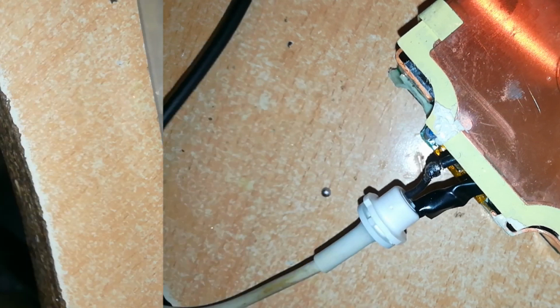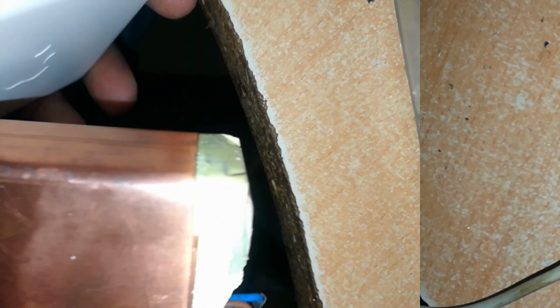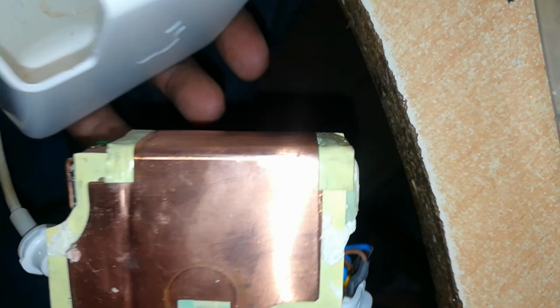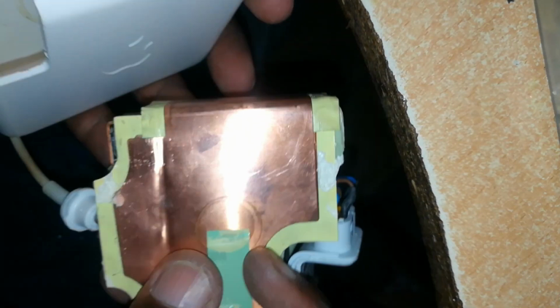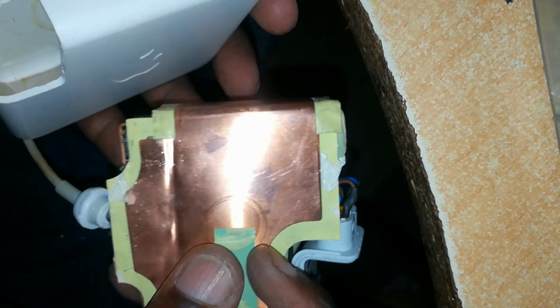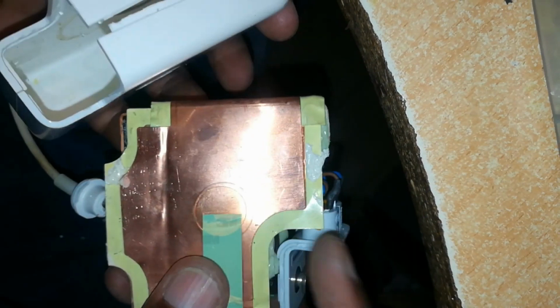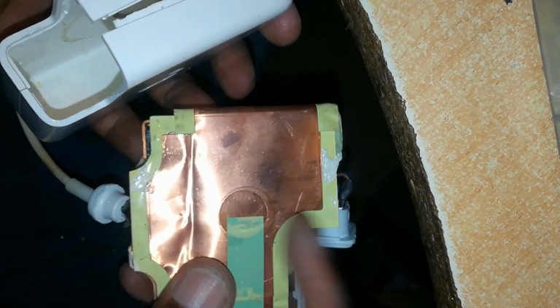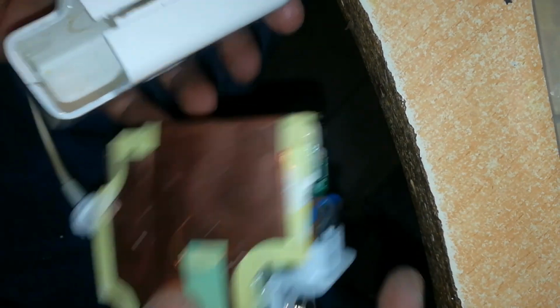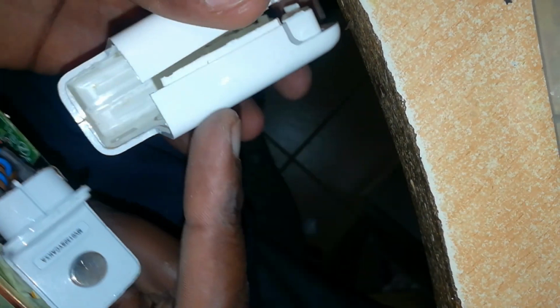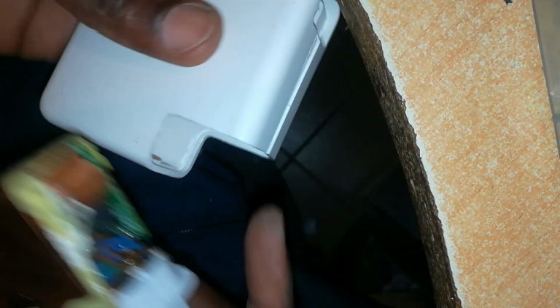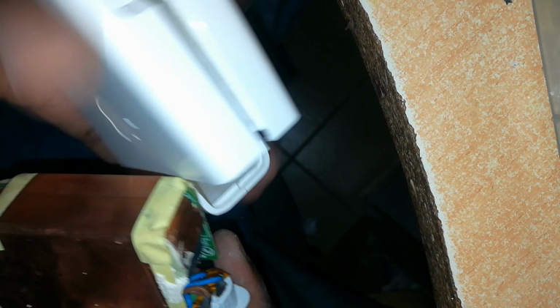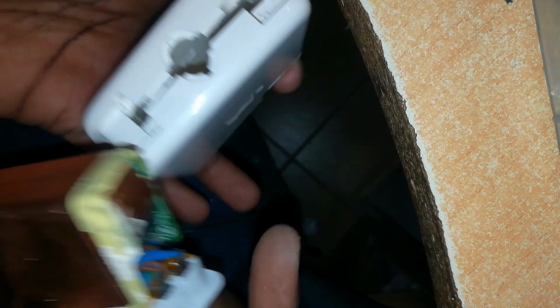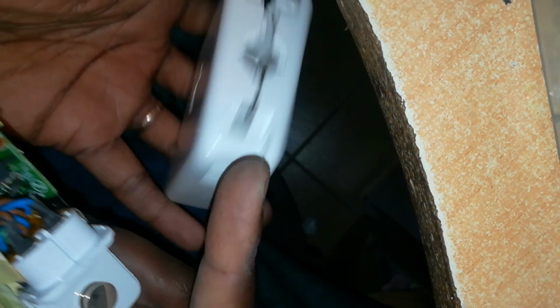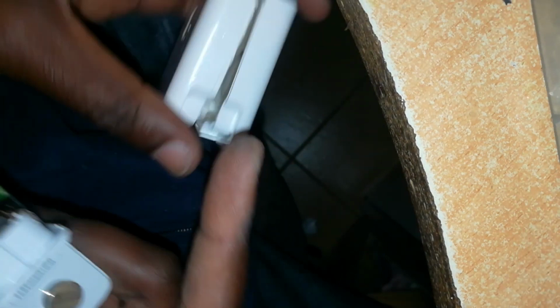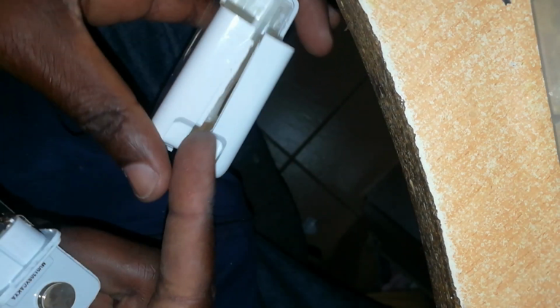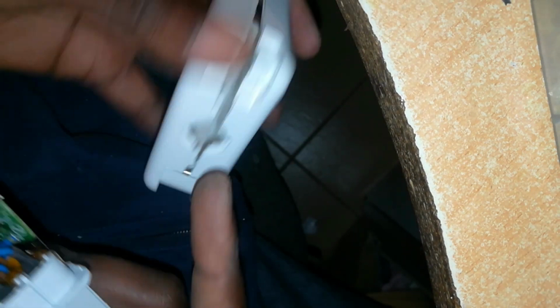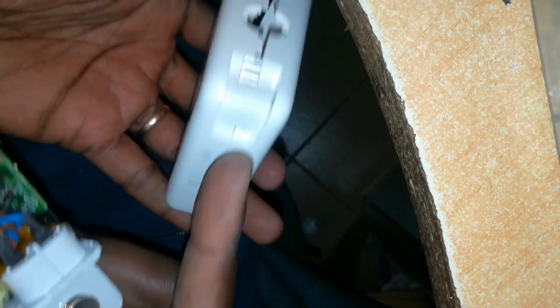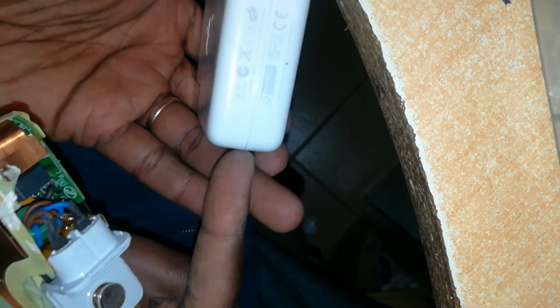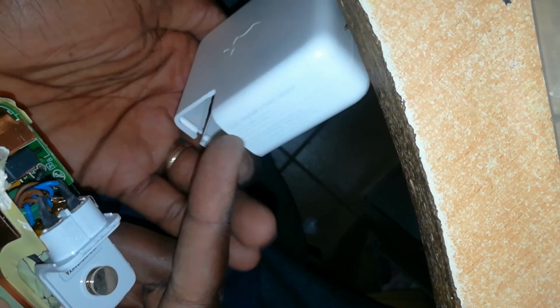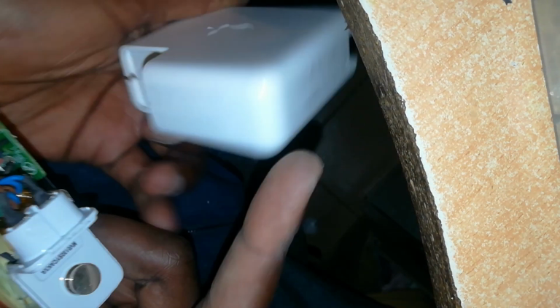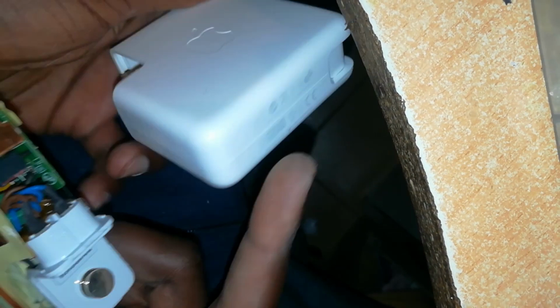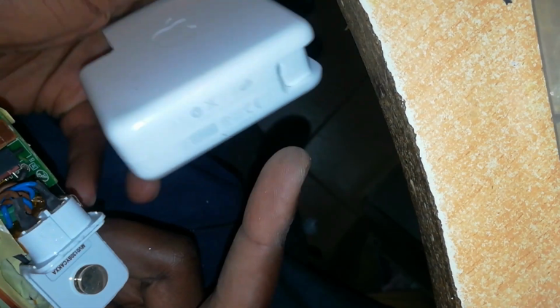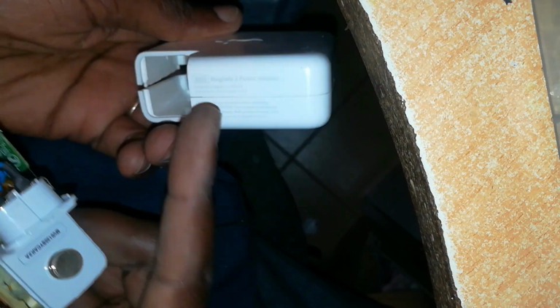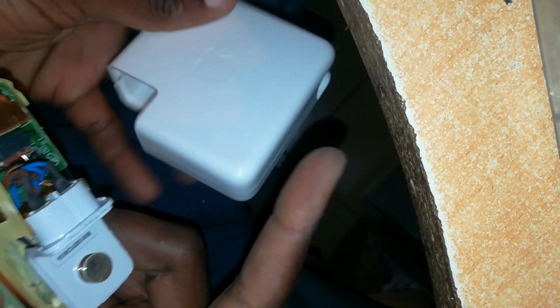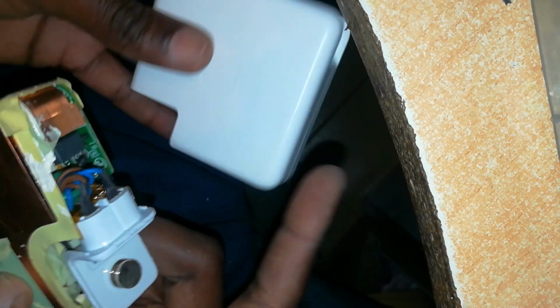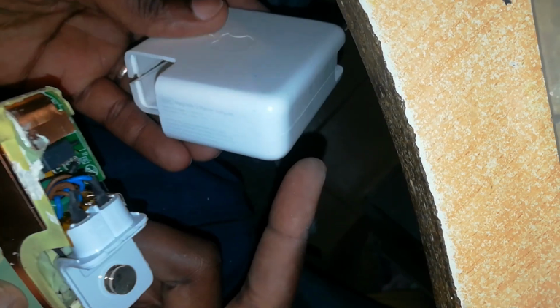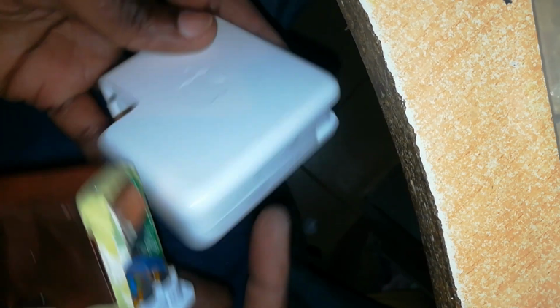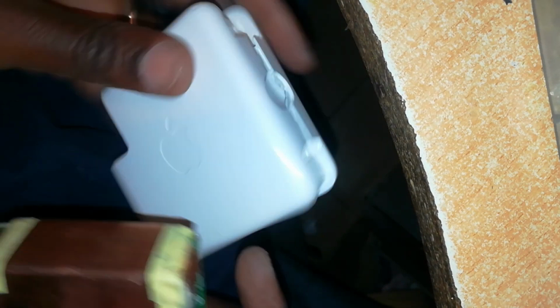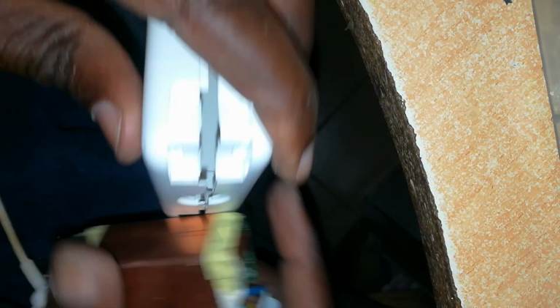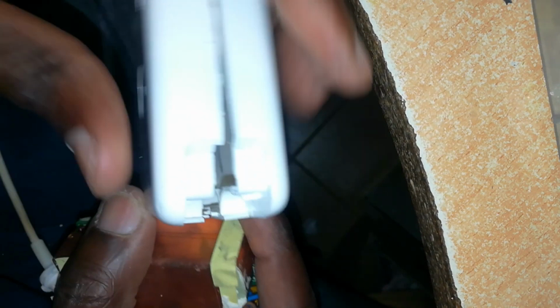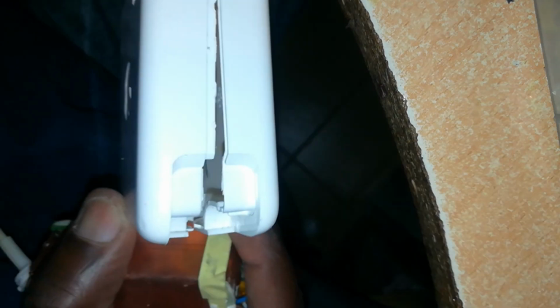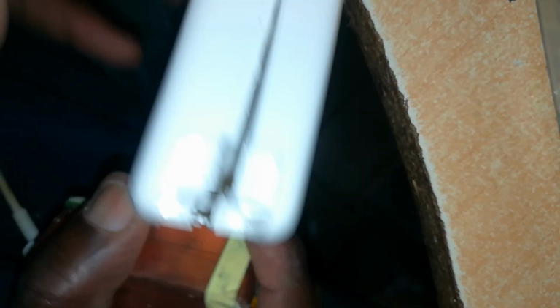Now we can place the charger inside the casing. As you can see, I only opened one side of the casing — I left the other two sides untouched so that the final work may be neat and also the work may be easier.